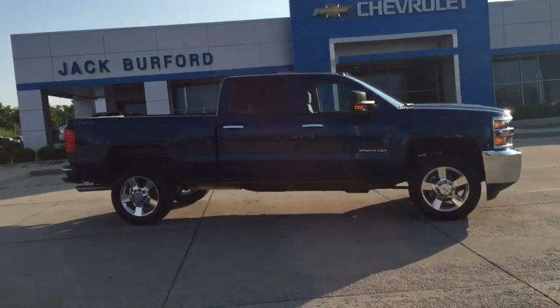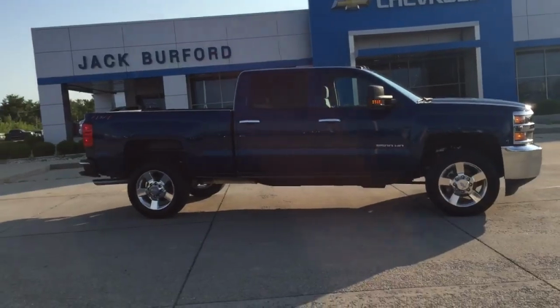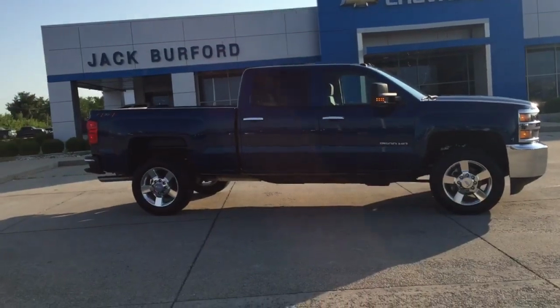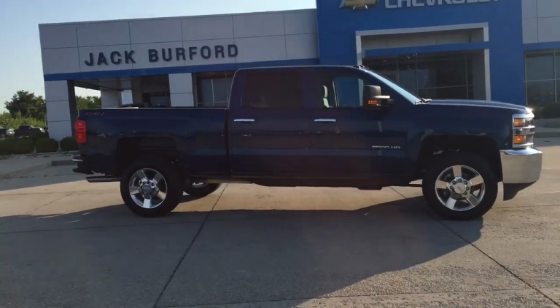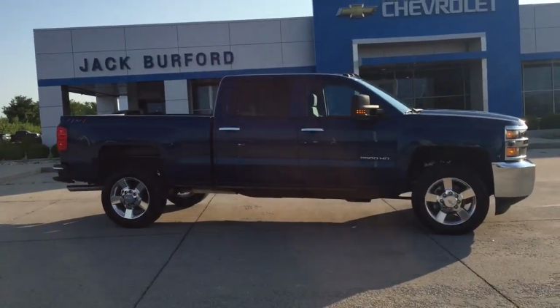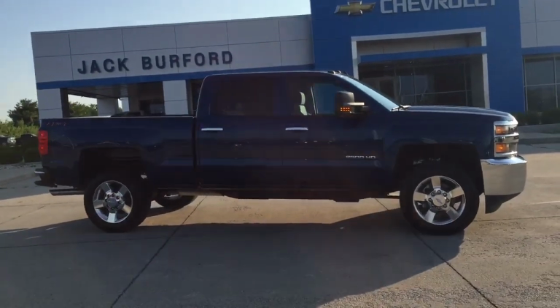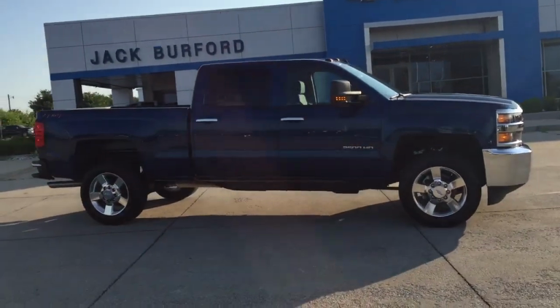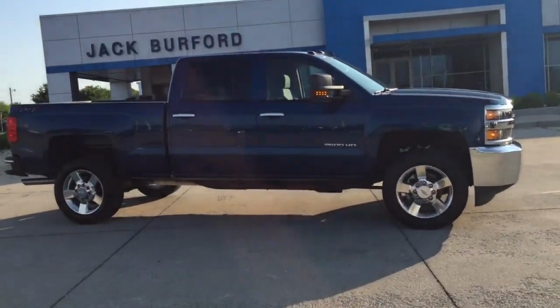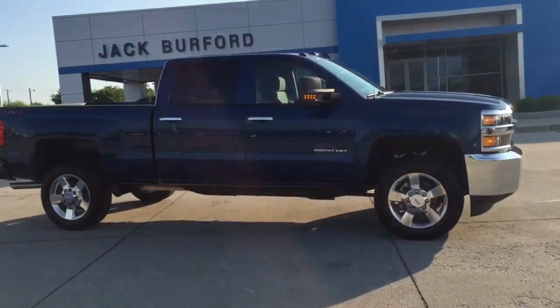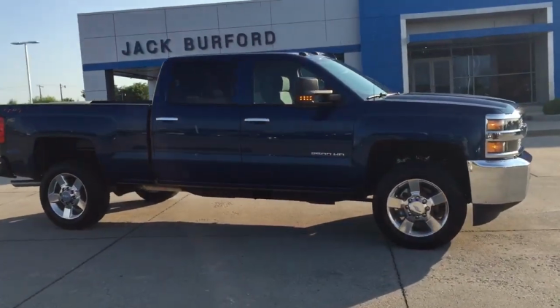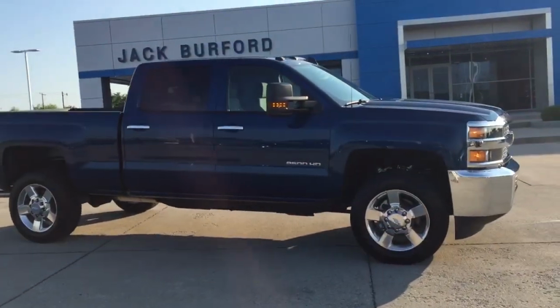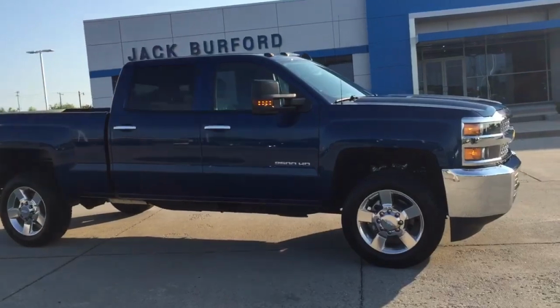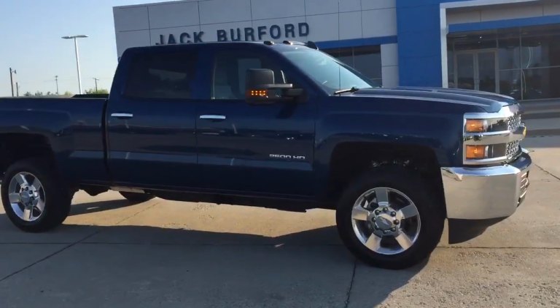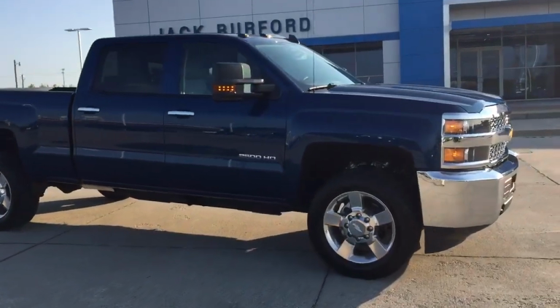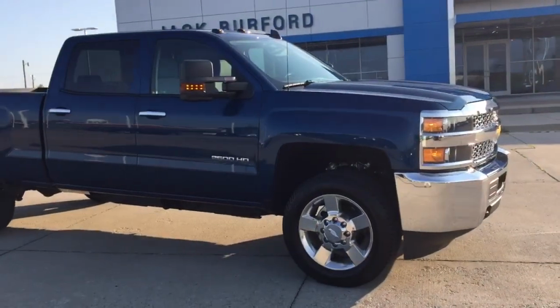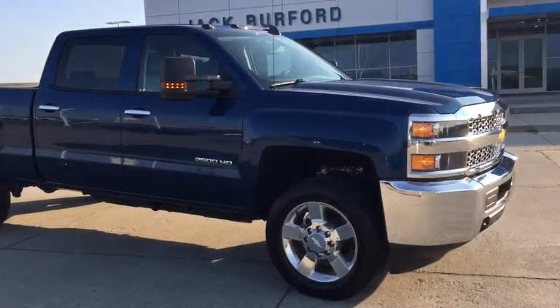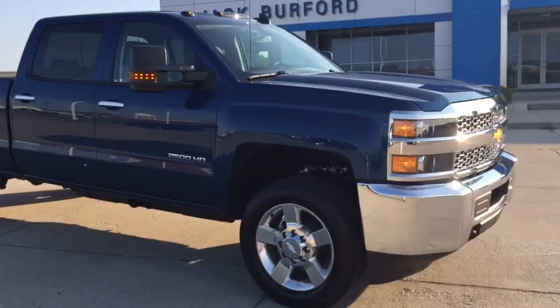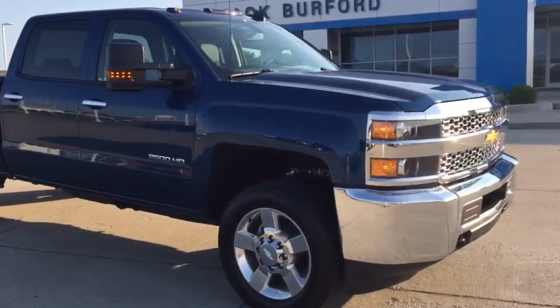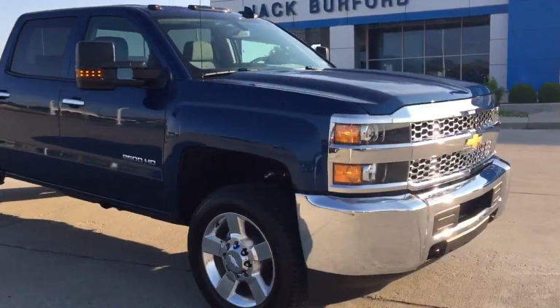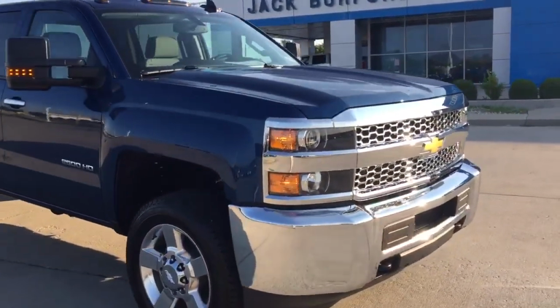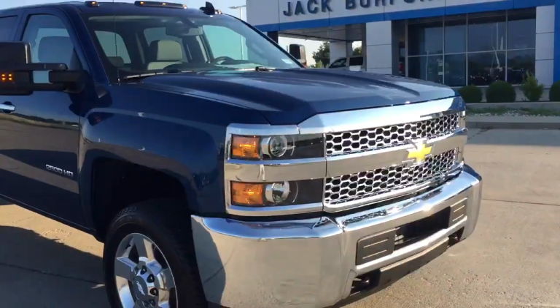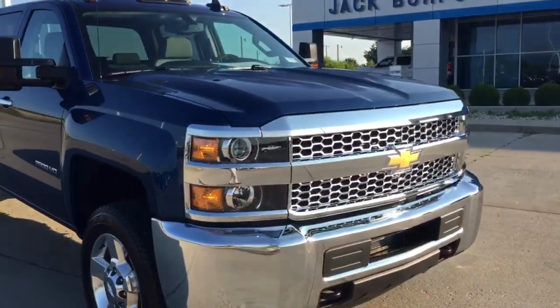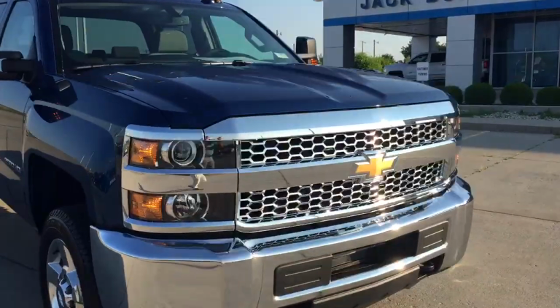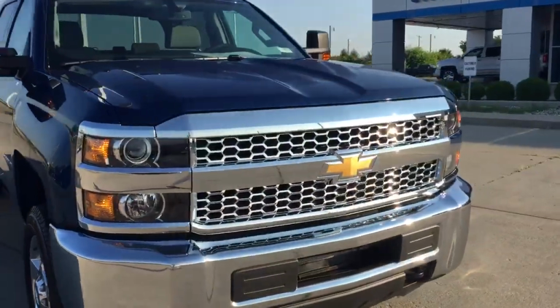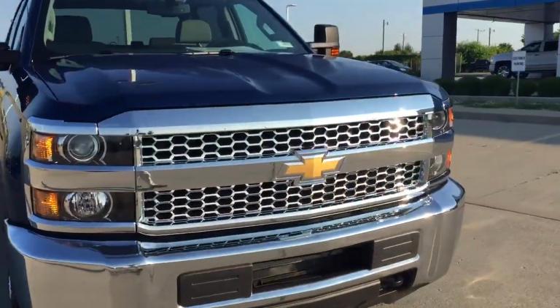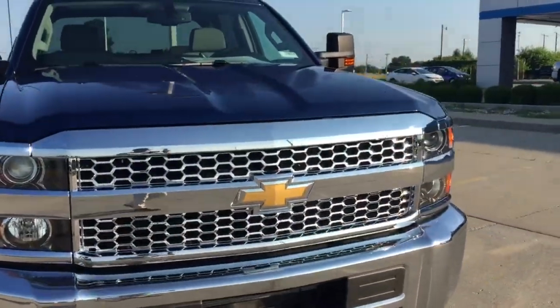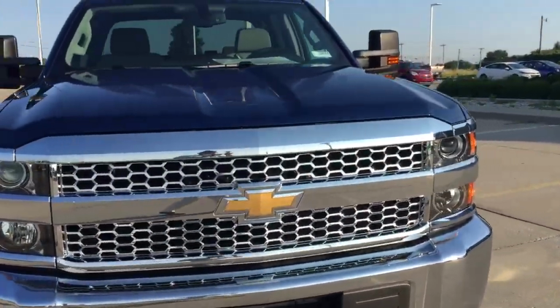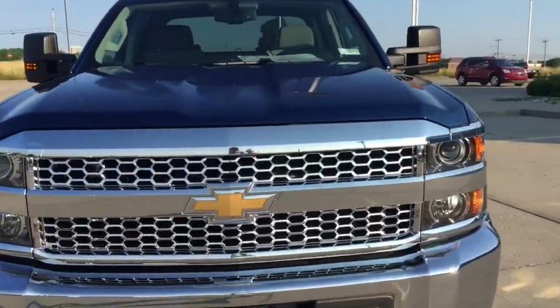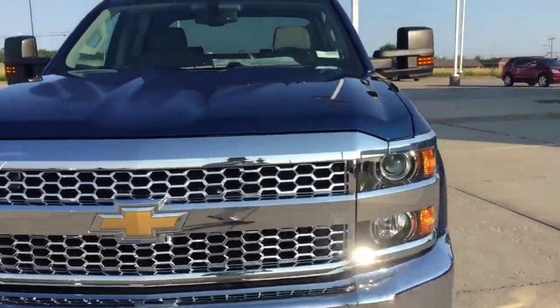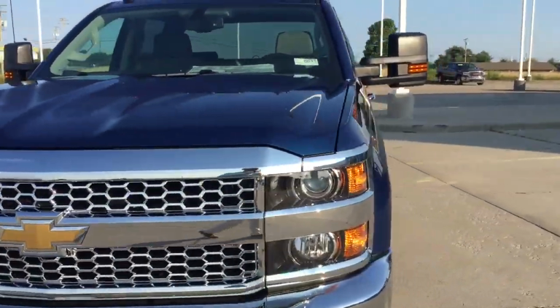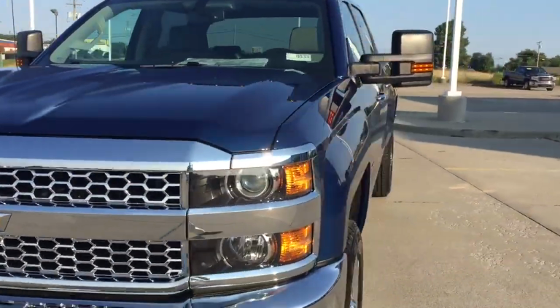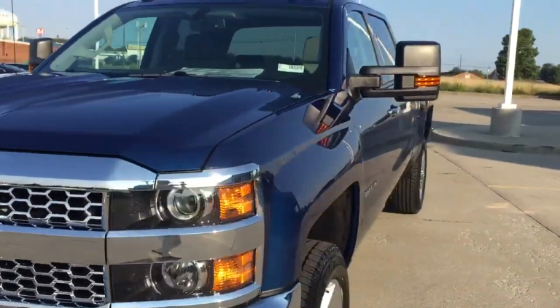Good morning everybody. I'm out here at Jack Burford Chevrolet where we just got our first 2019 in stock. This is our 2500 HD custom work truck — a 6.0 V8, four-wheel drive, crew cab in deep ocean blue.